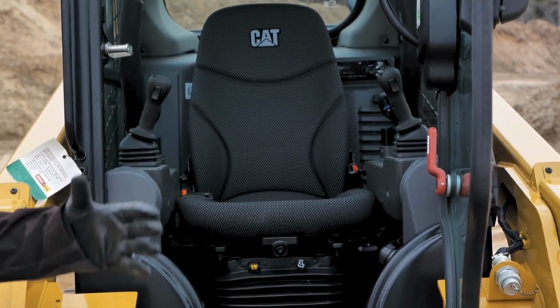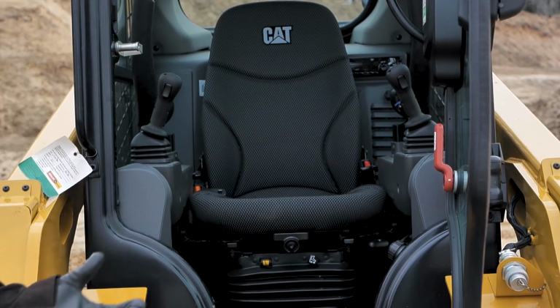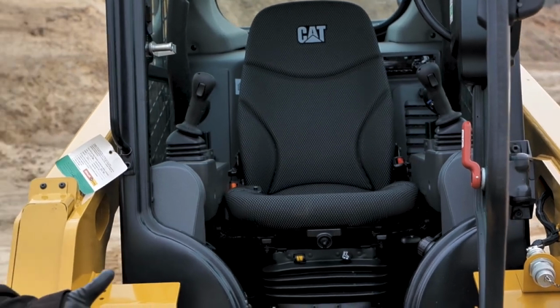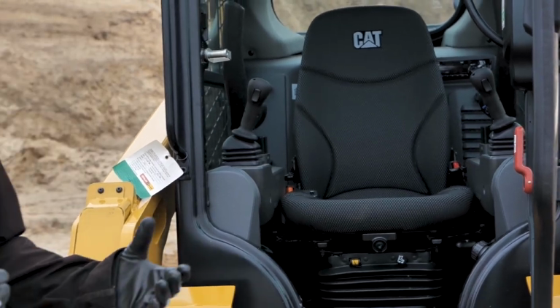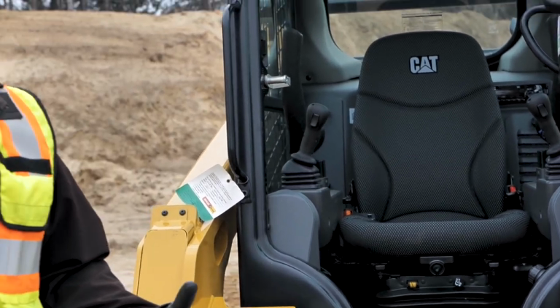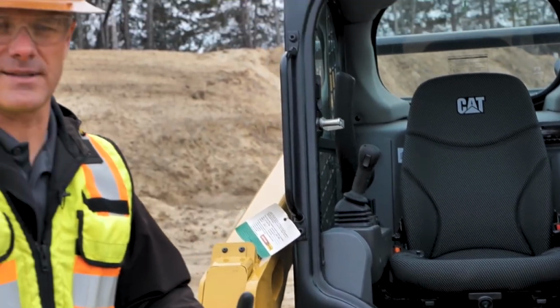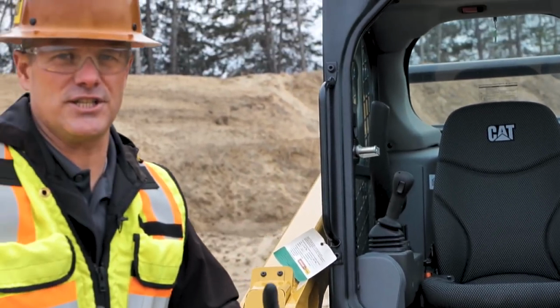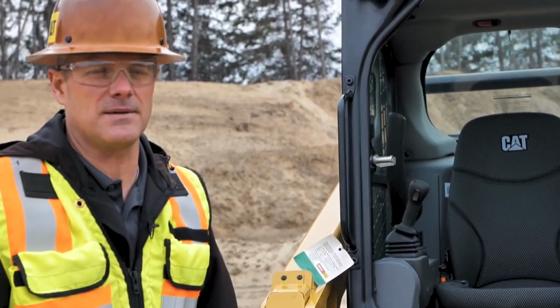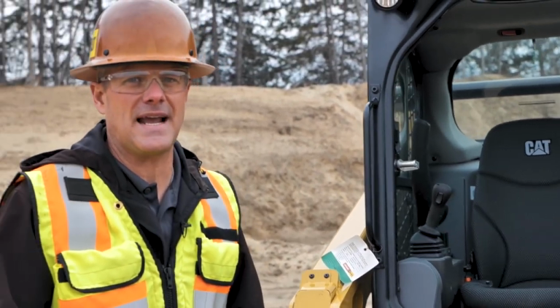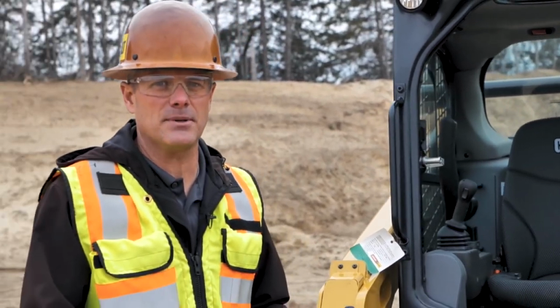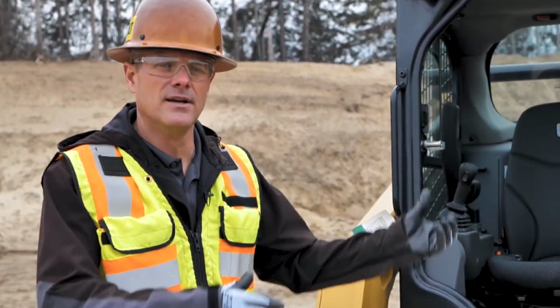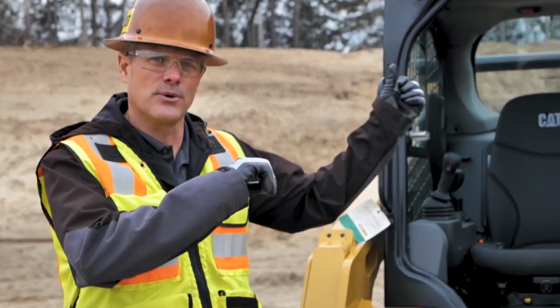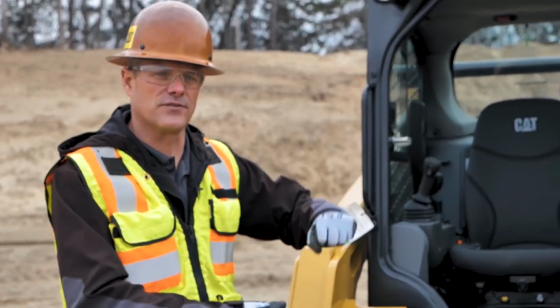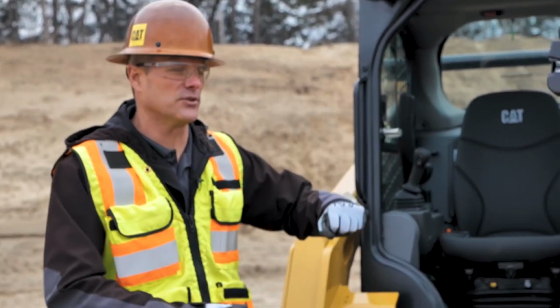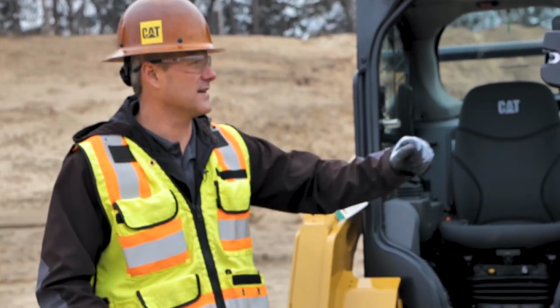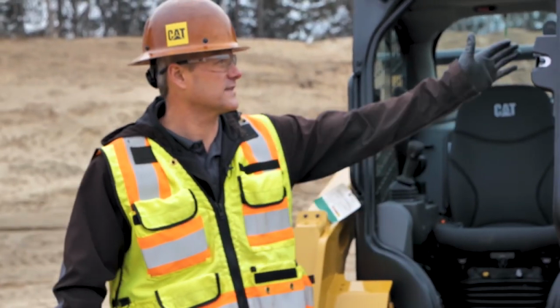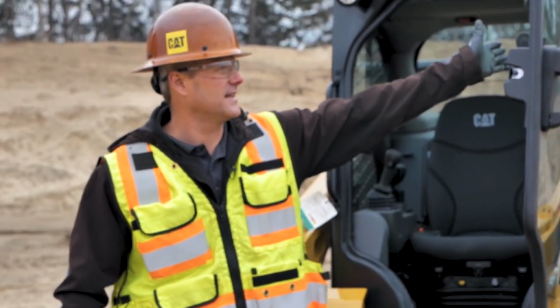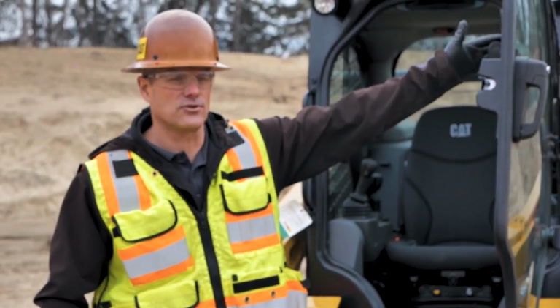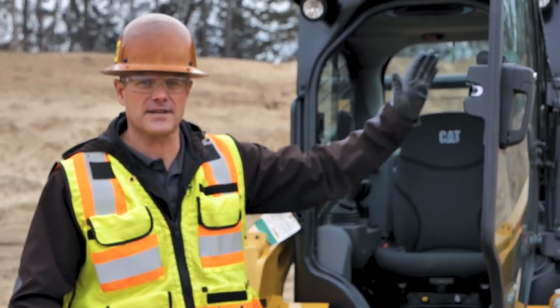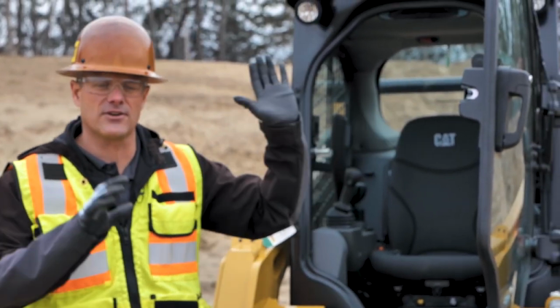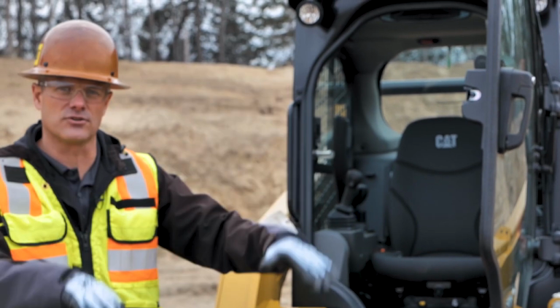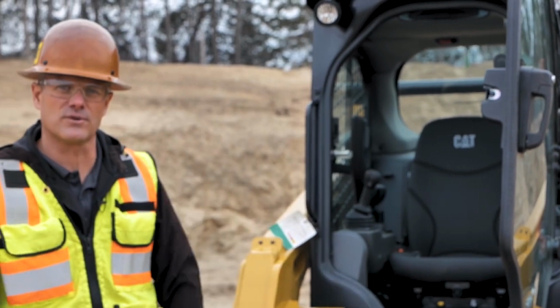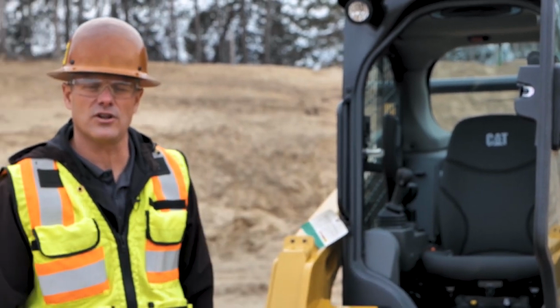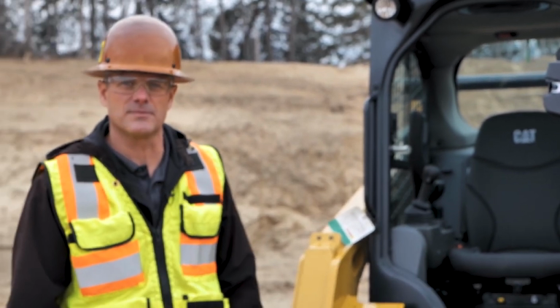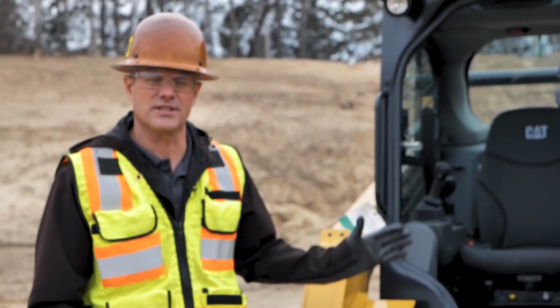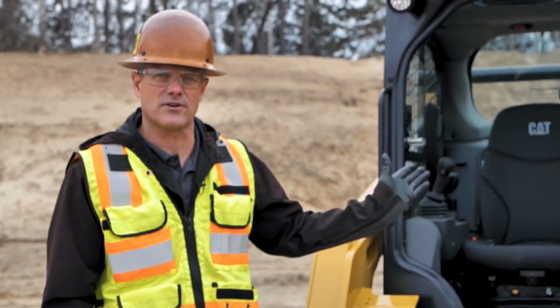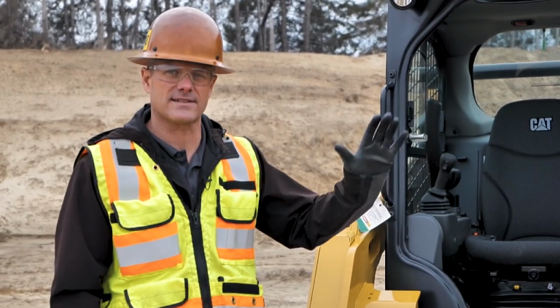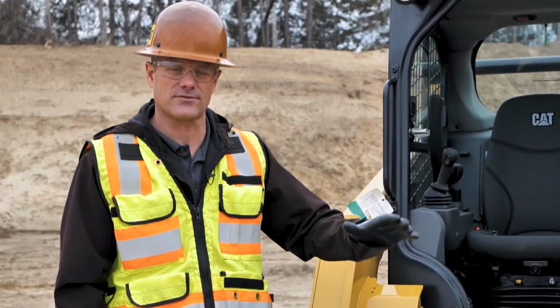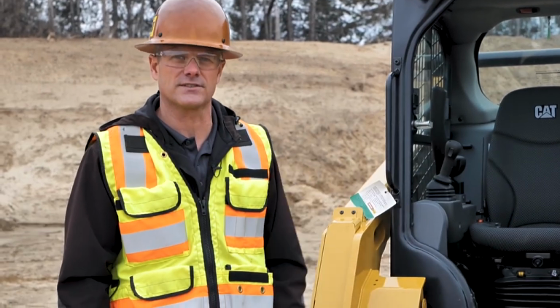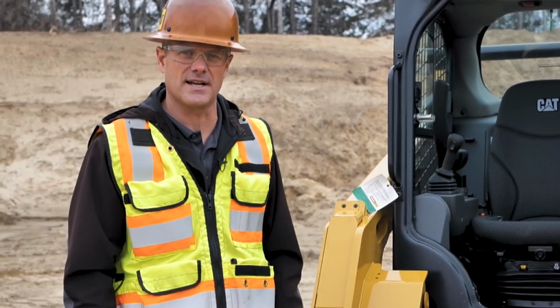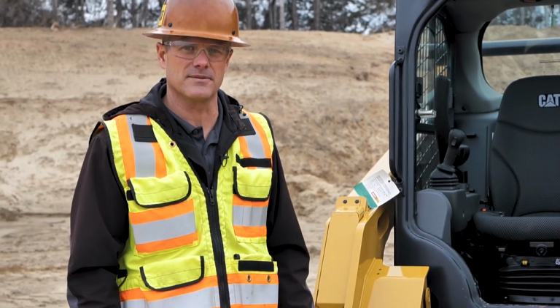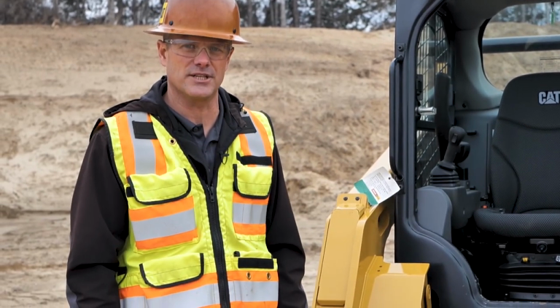So if we were inside the machine operating and something happened, we could flip those levers and hit the door handle, and the door would fall off the machine for access to get out.